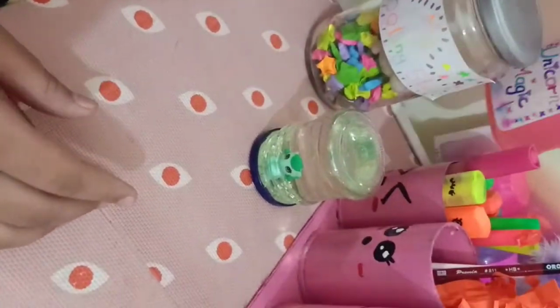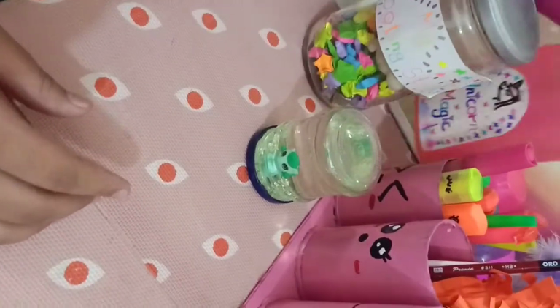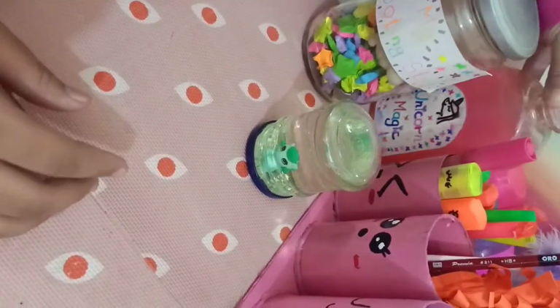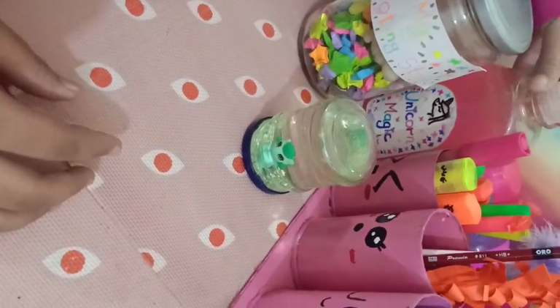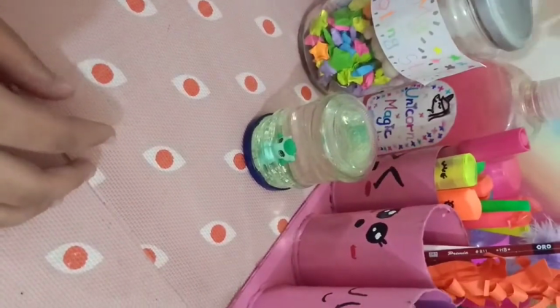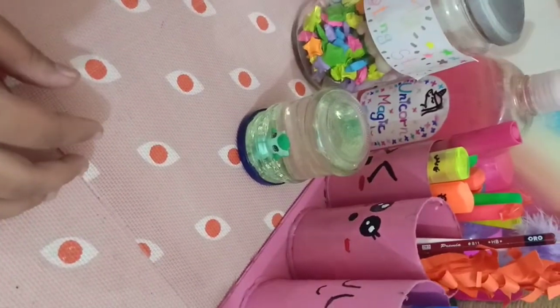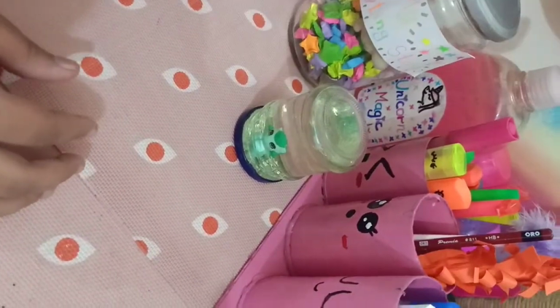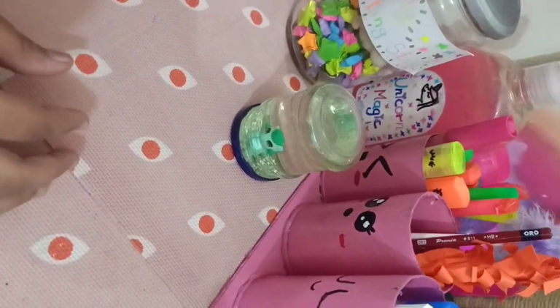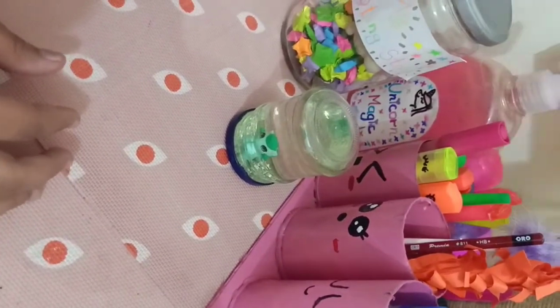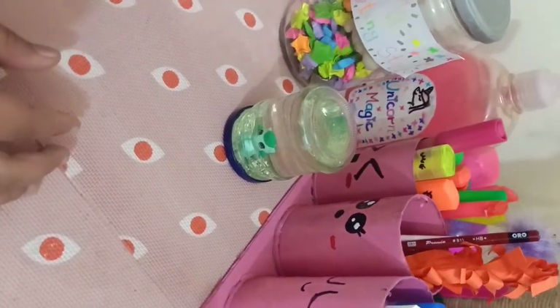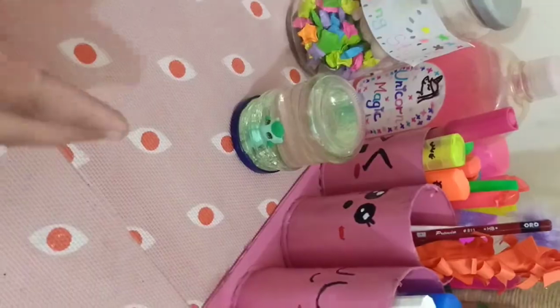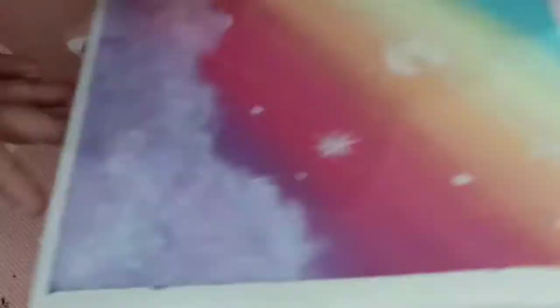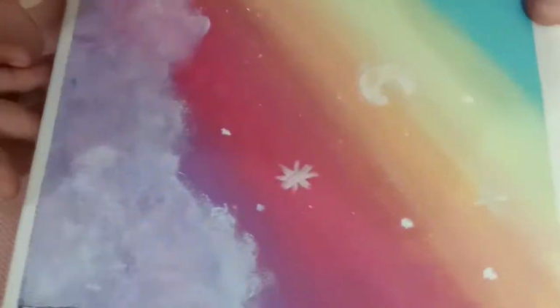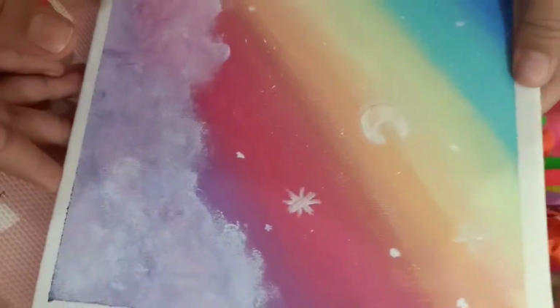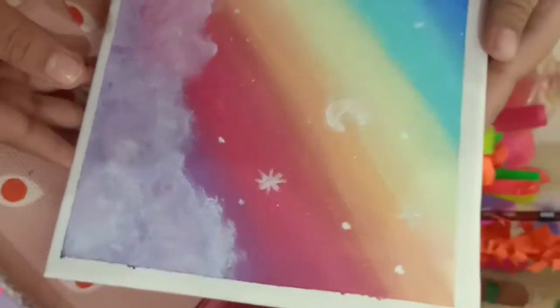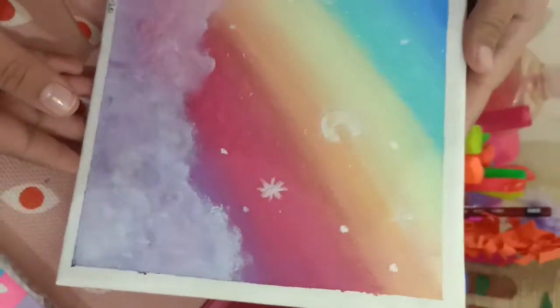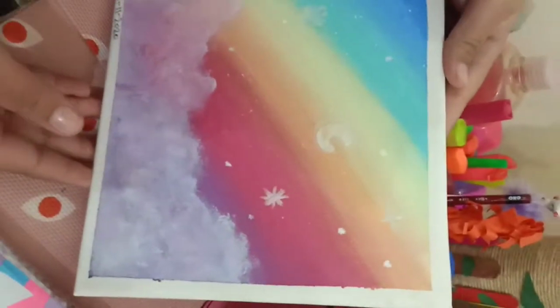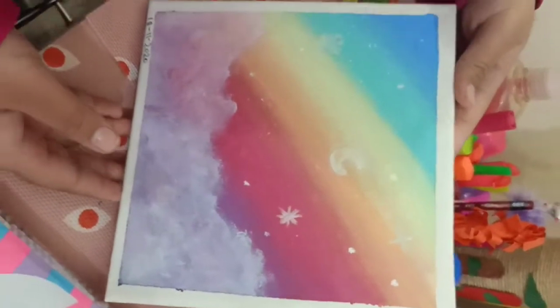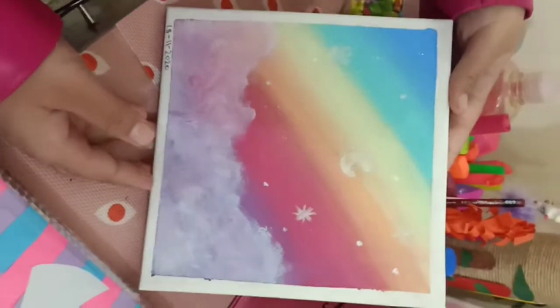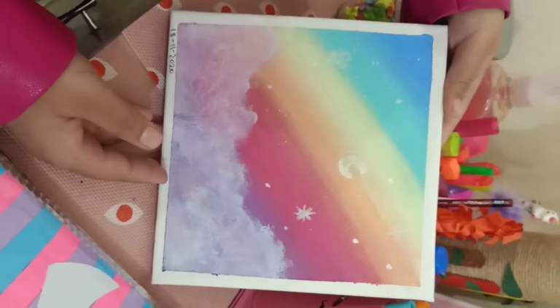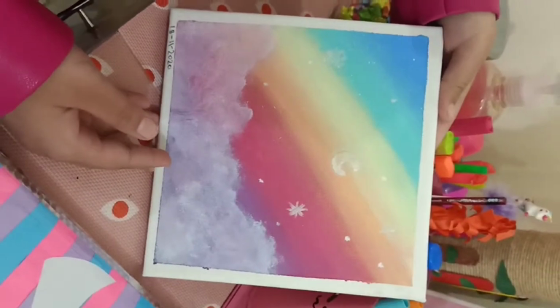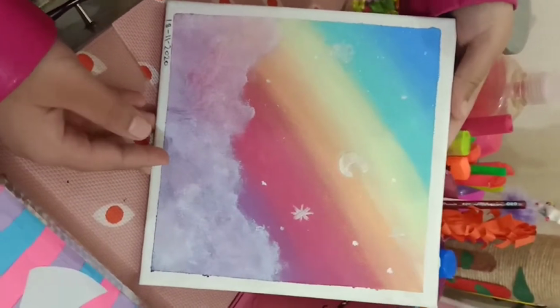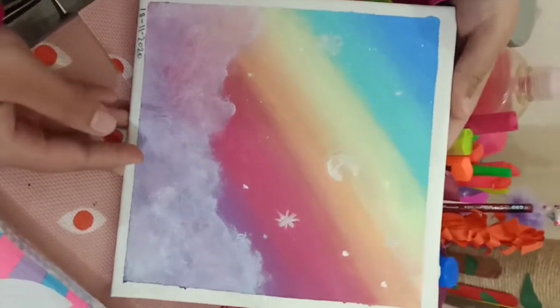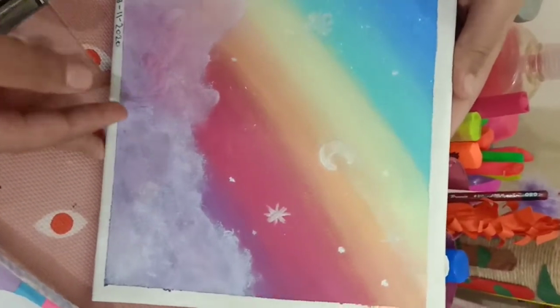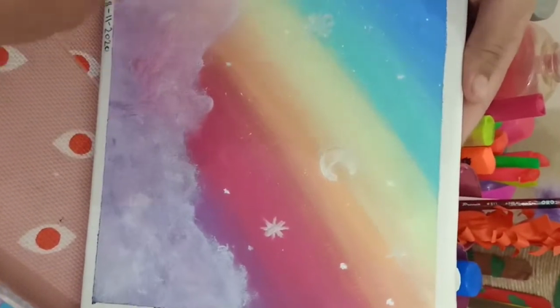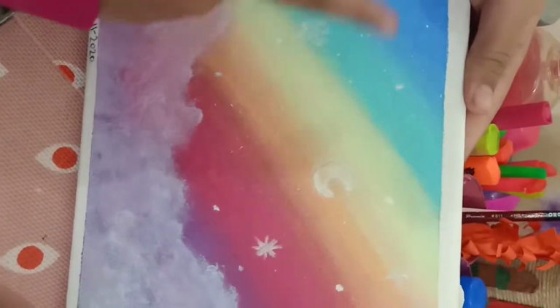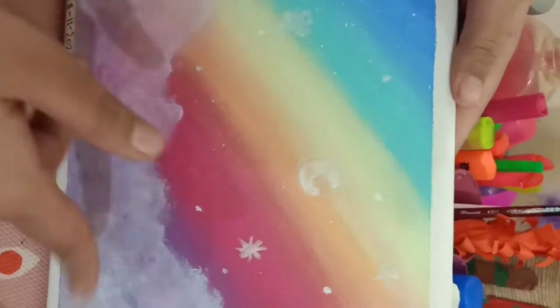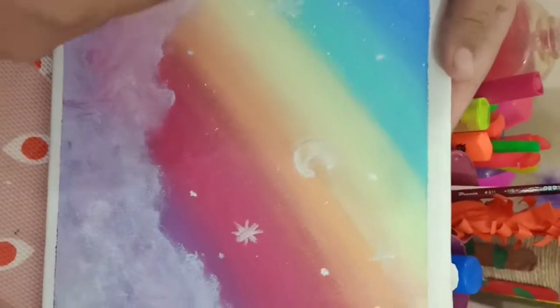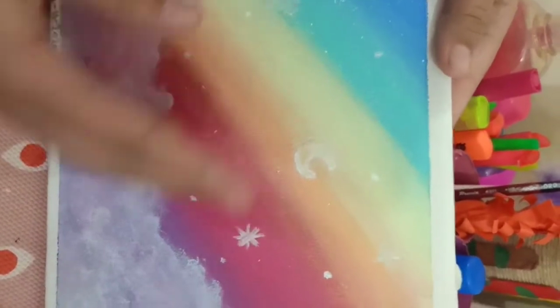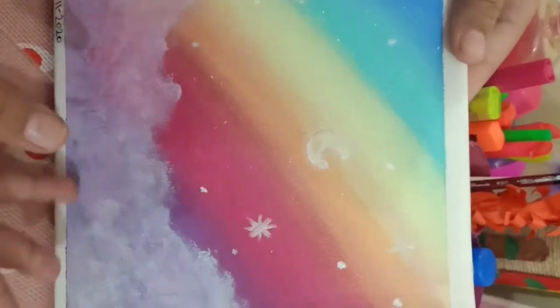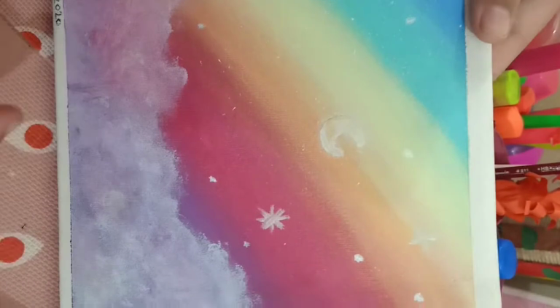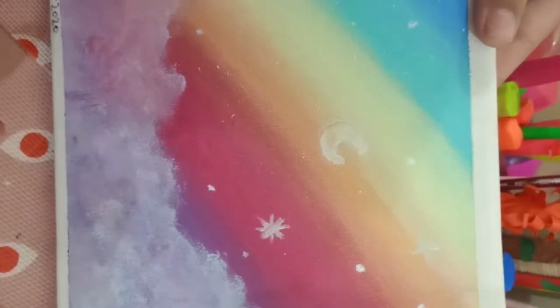I also made this acrylic painting. This is 'Rainbow Daydream.'